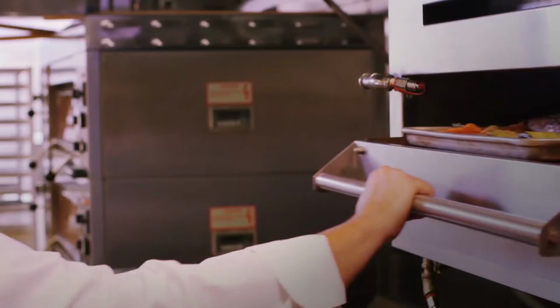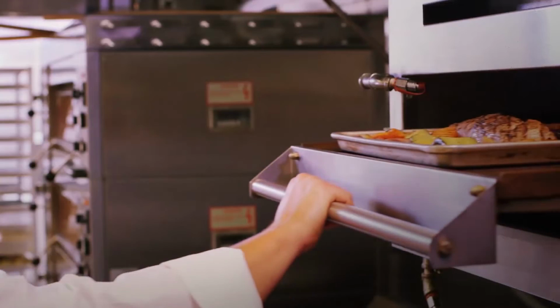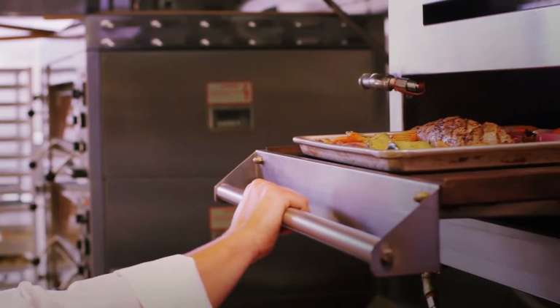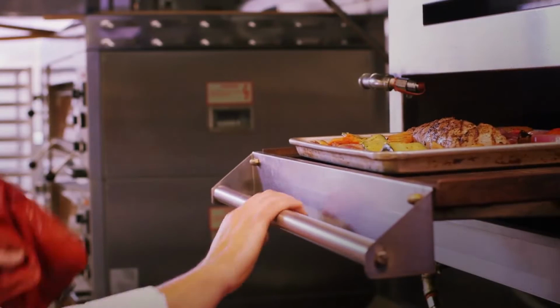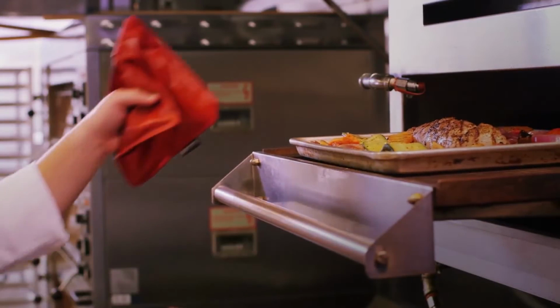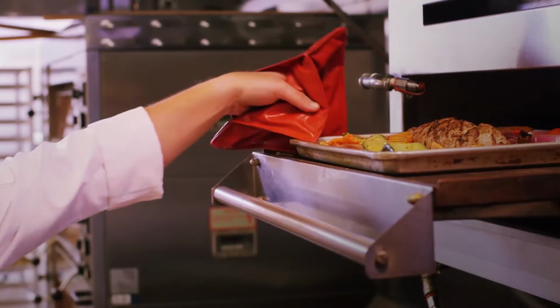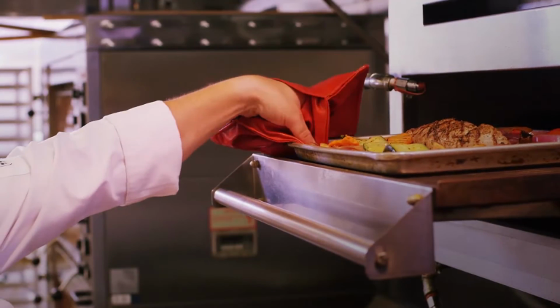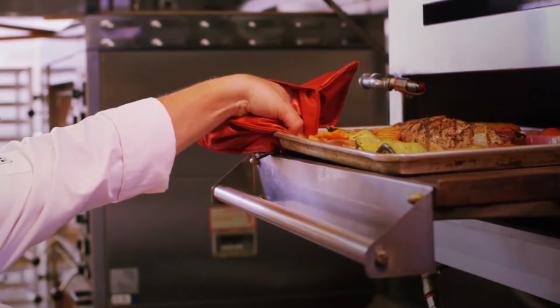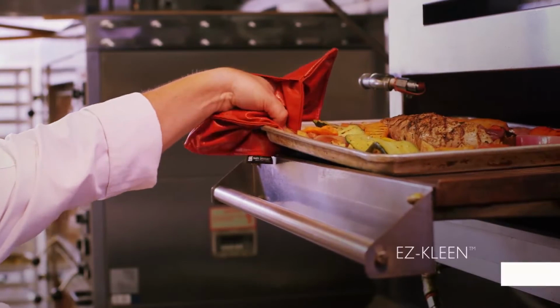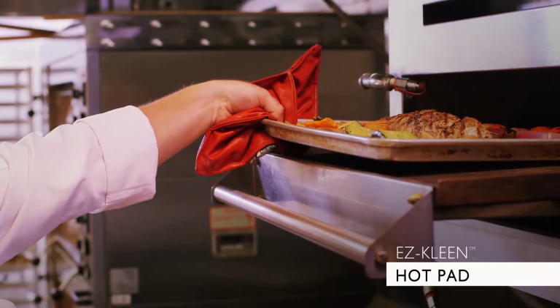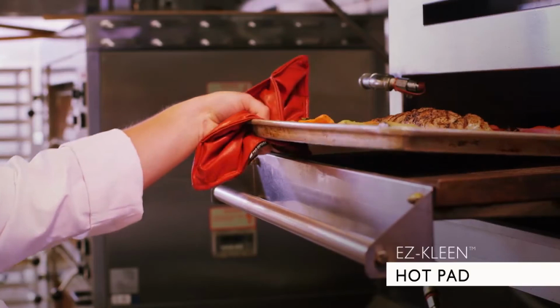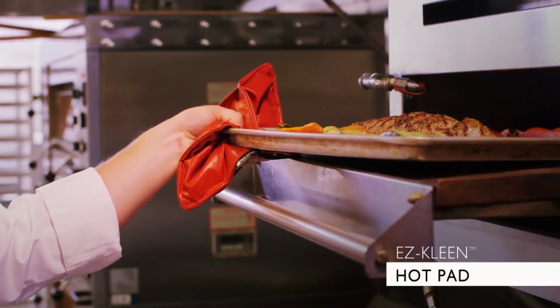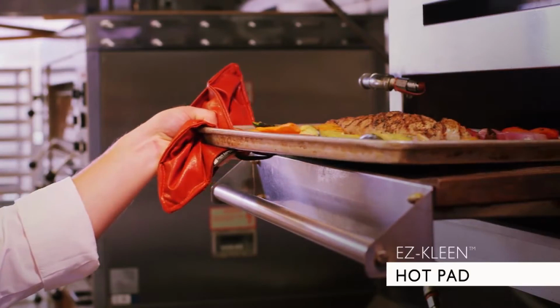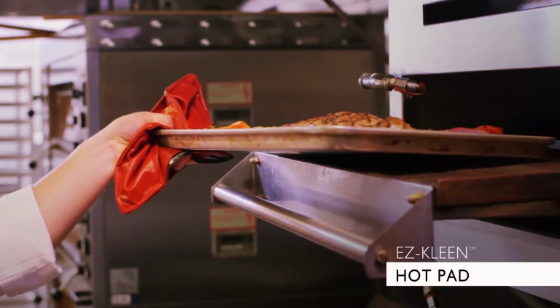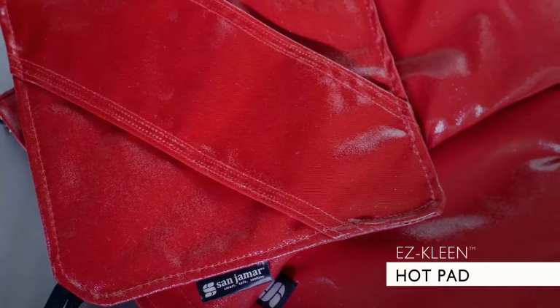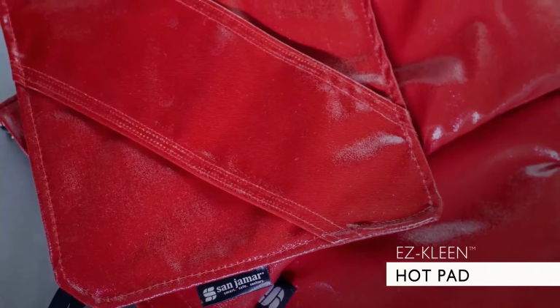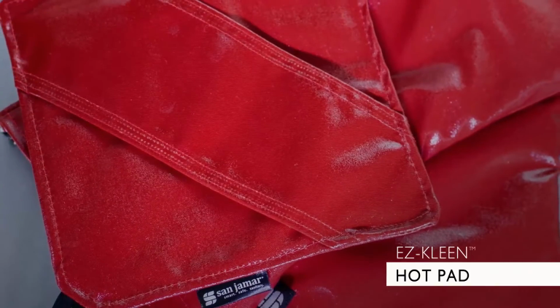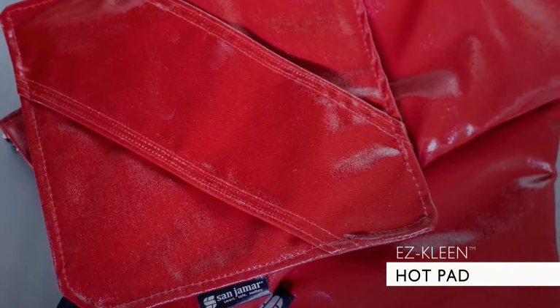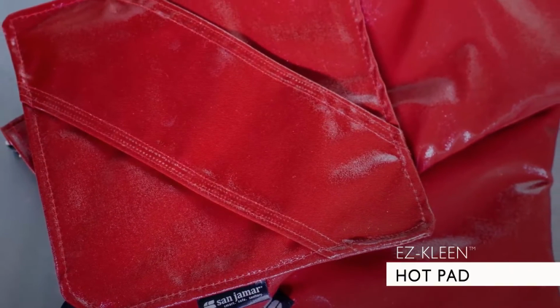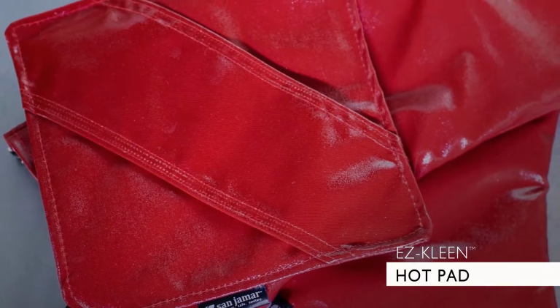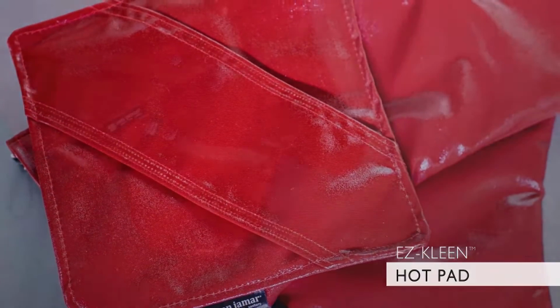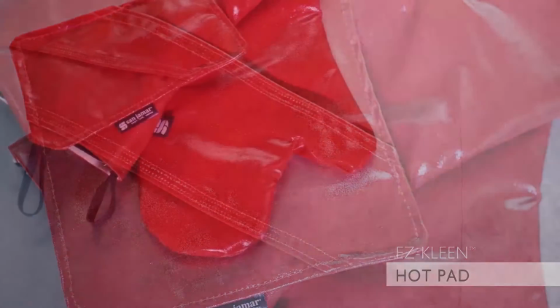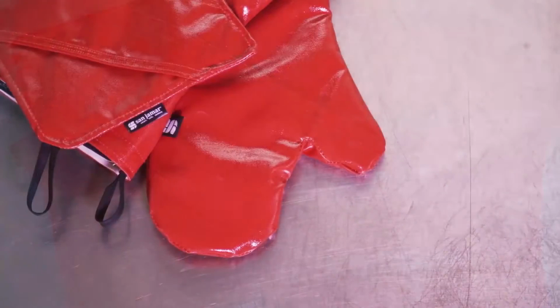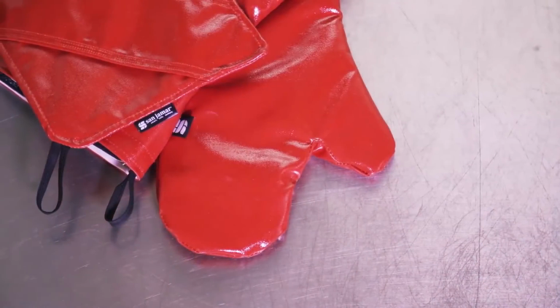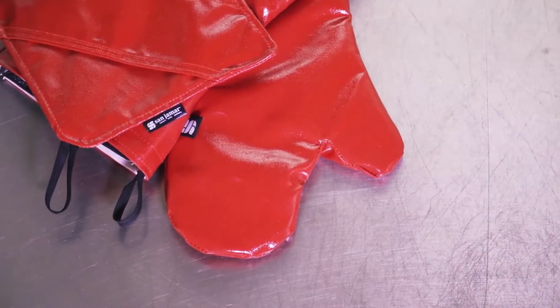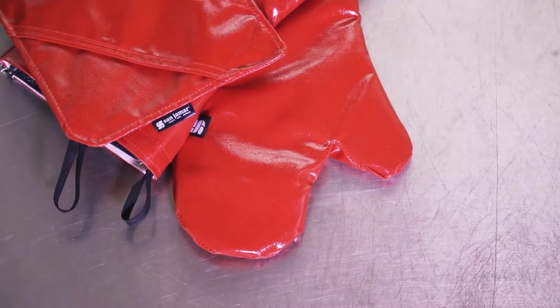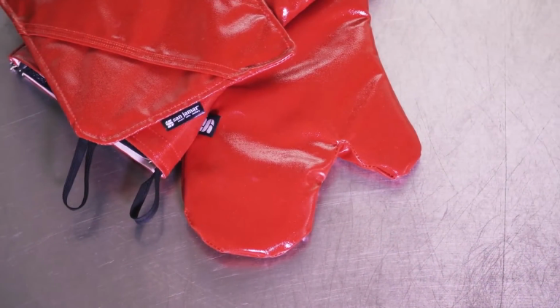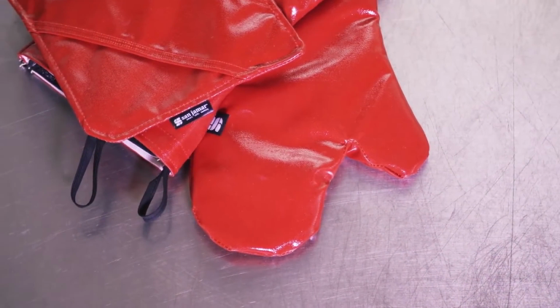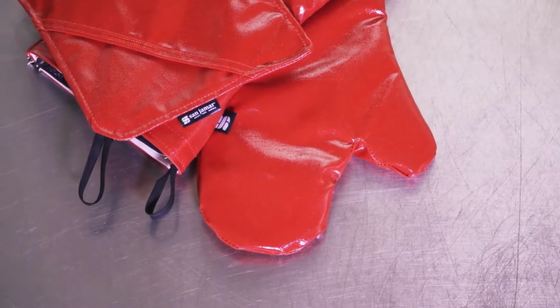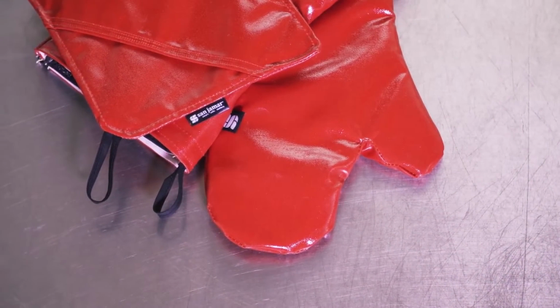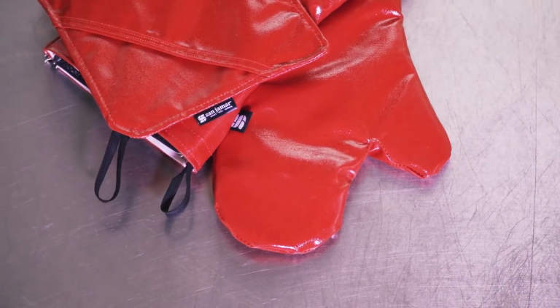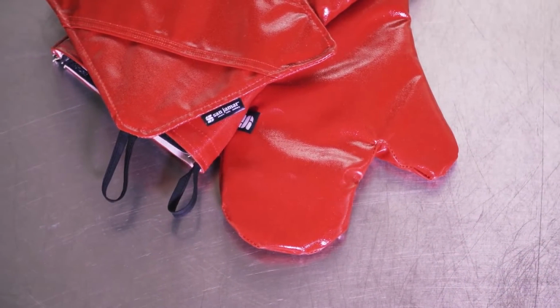For those jobs that don't require the full mitt, the EZClean hot pad provides the same heat rating and features a wrist strap for improved dexterity. Both the mitt and hot pad have a hanging loop for easy, convenient storage.